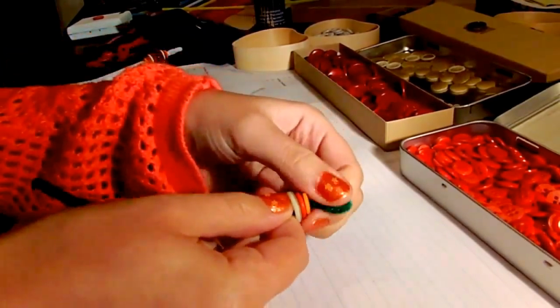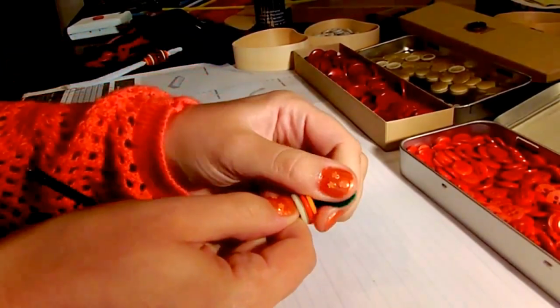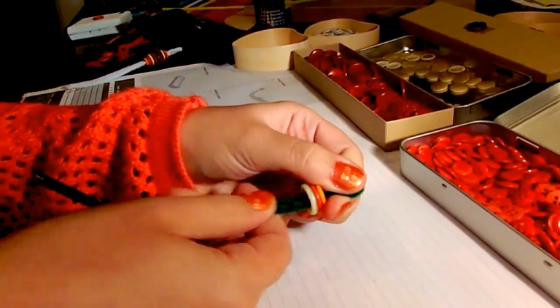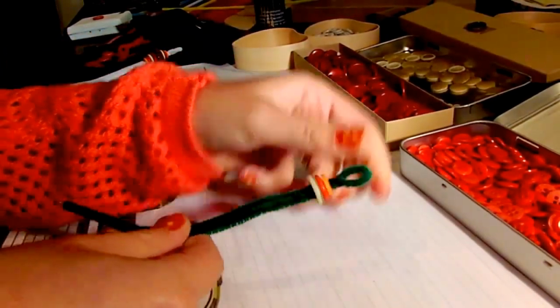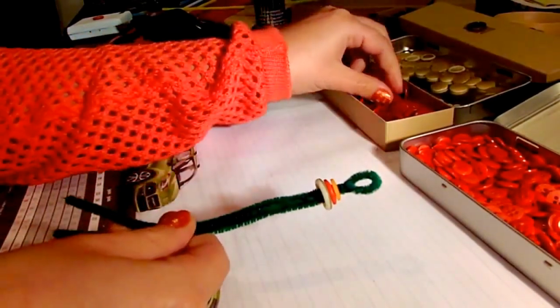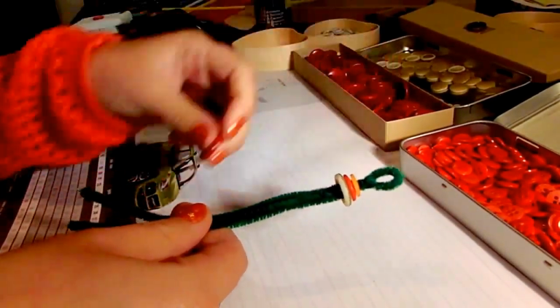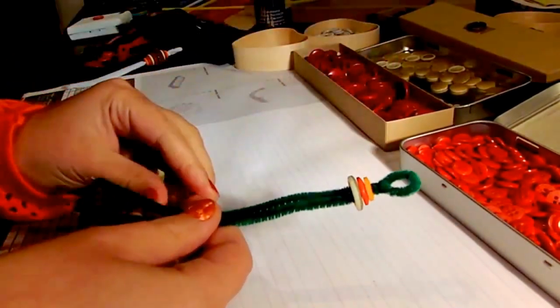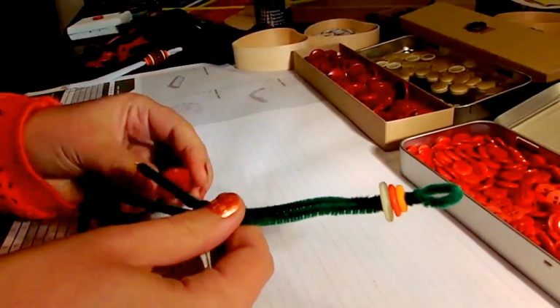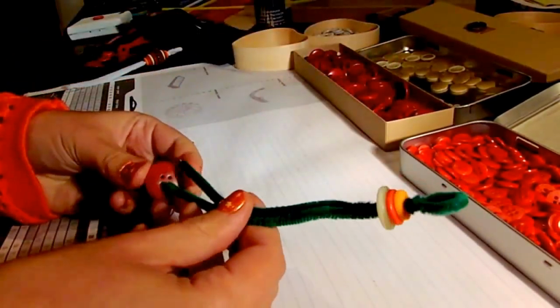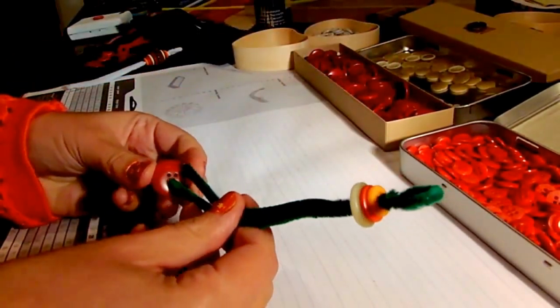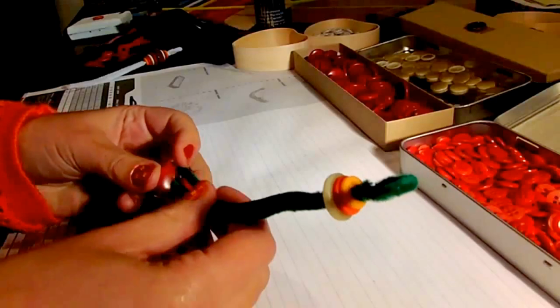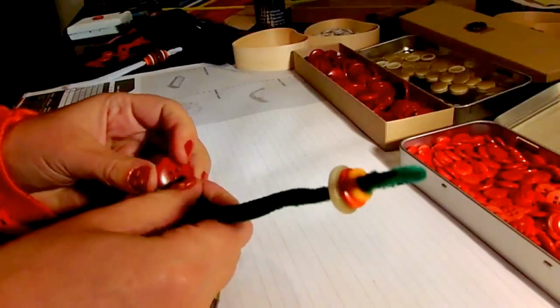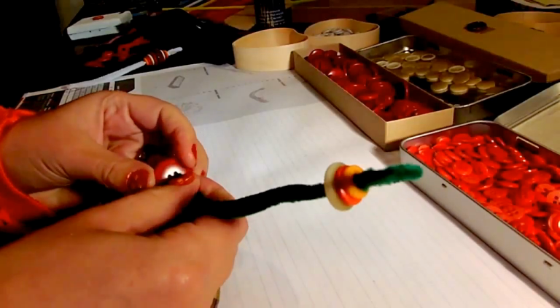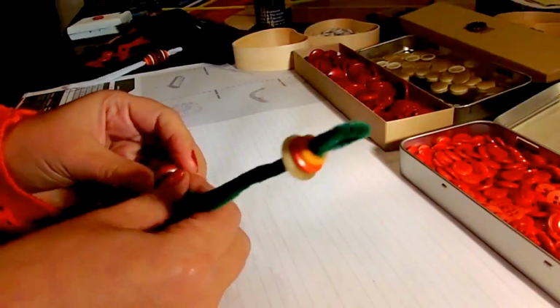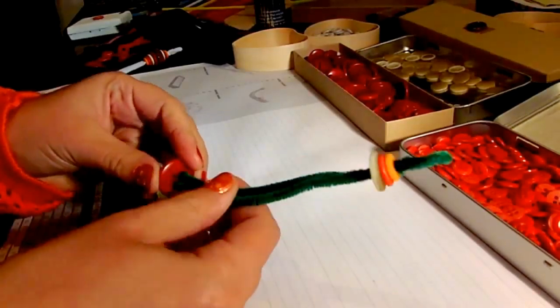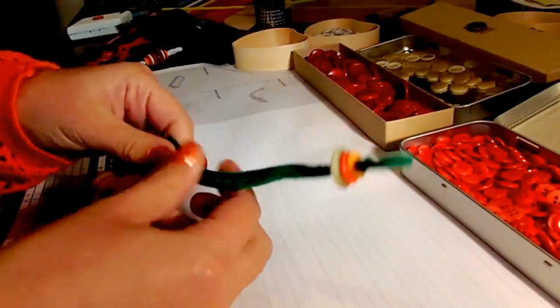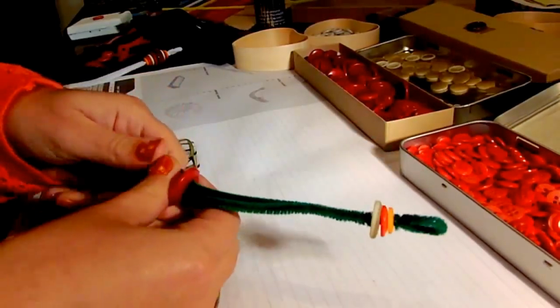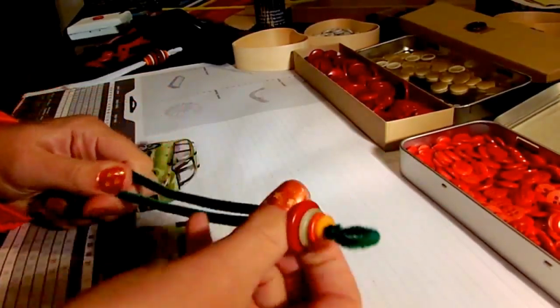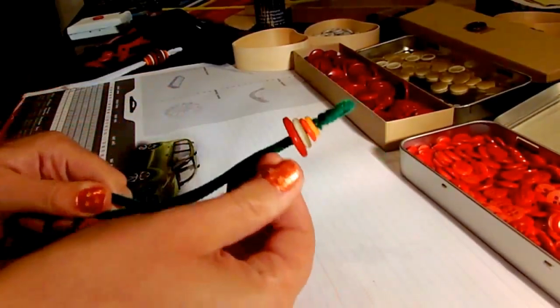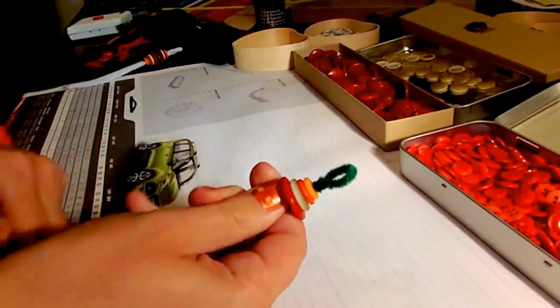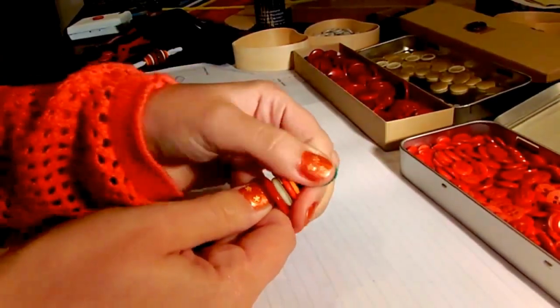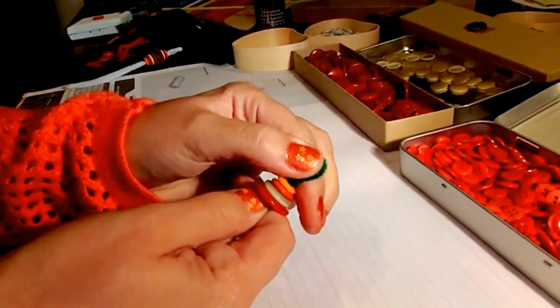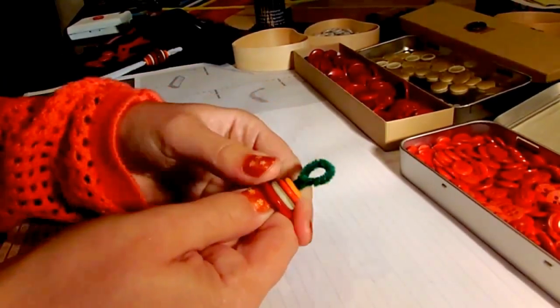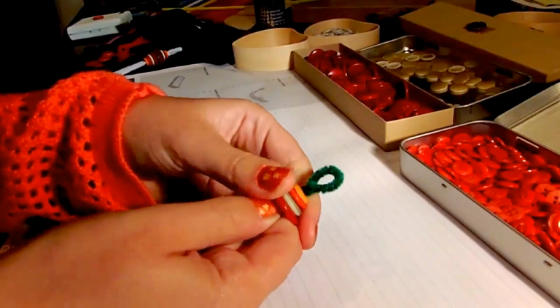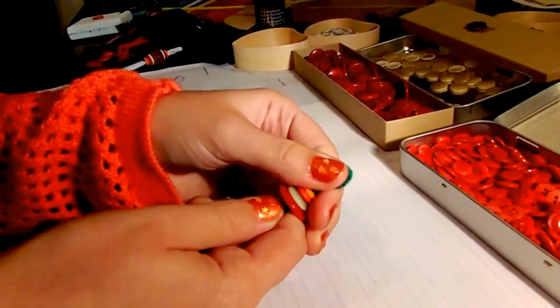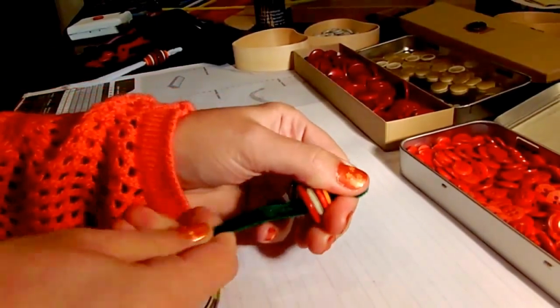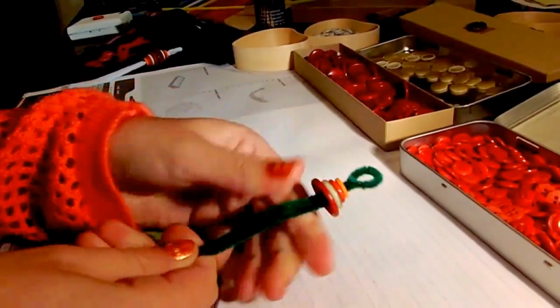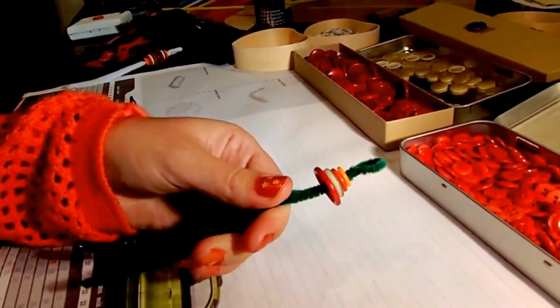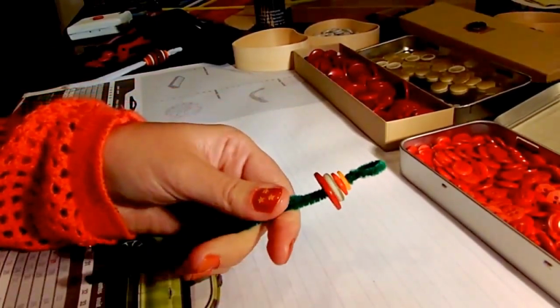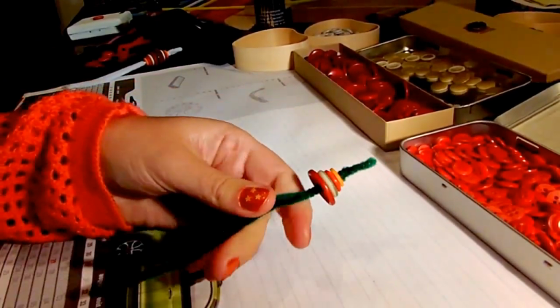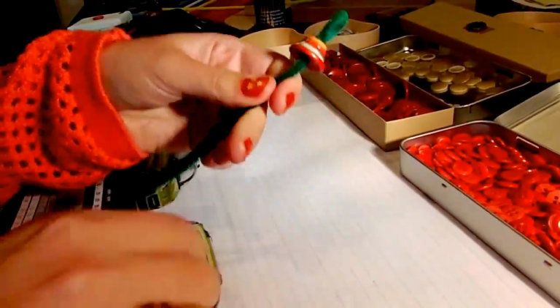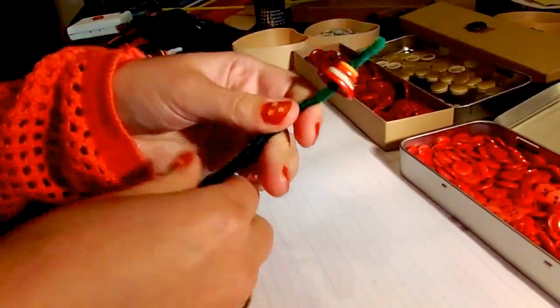But you can choose whatever you want, whatever you think is pretty. If you go from small to big and then from big to small, you get some kind of segments, and I think that looks really, really nice in the Christmas tree.